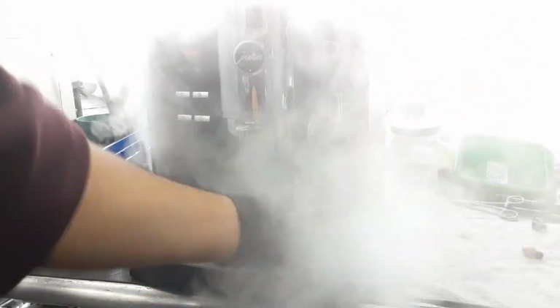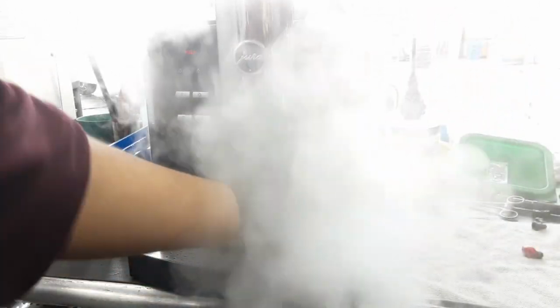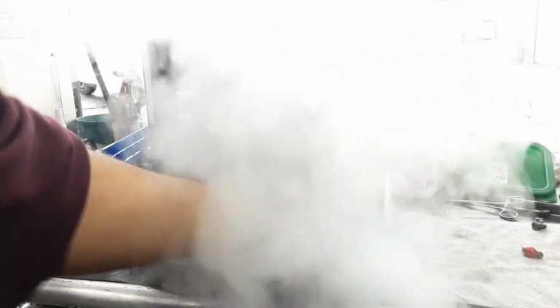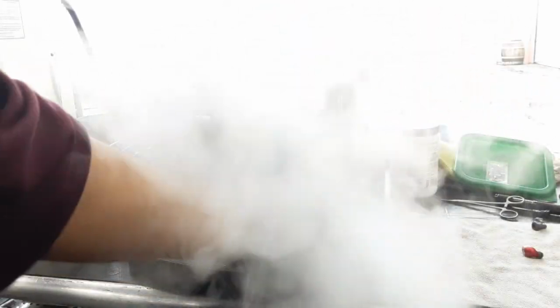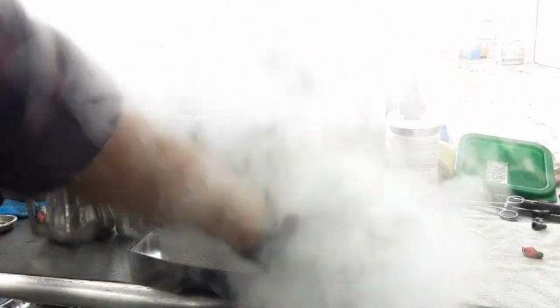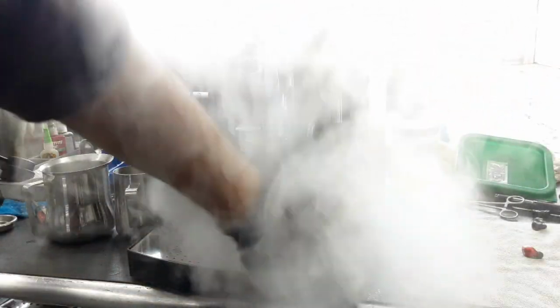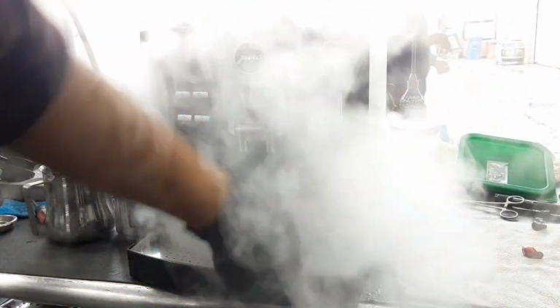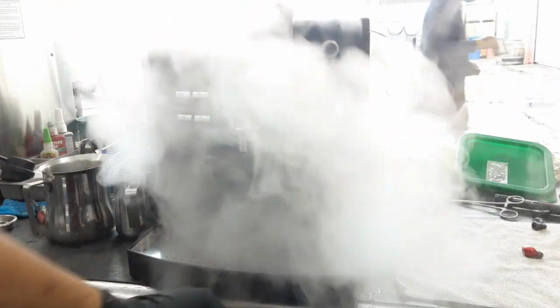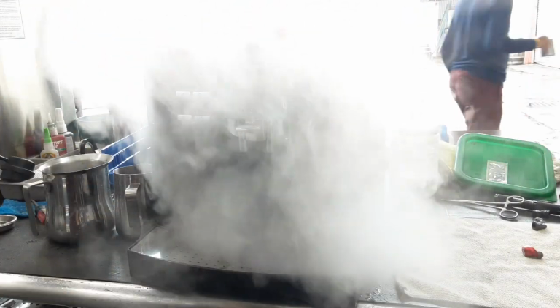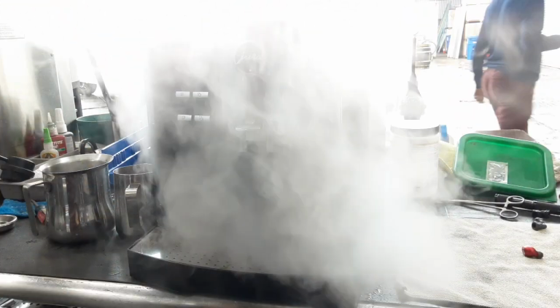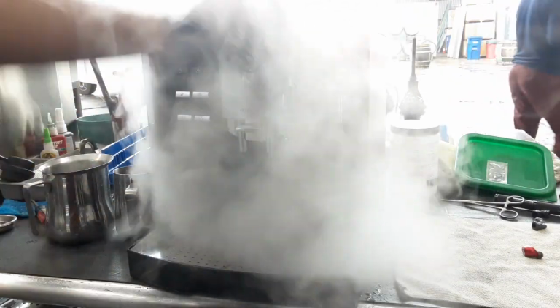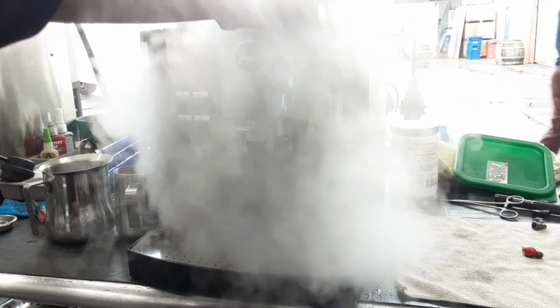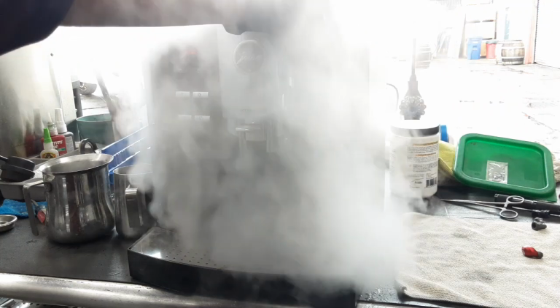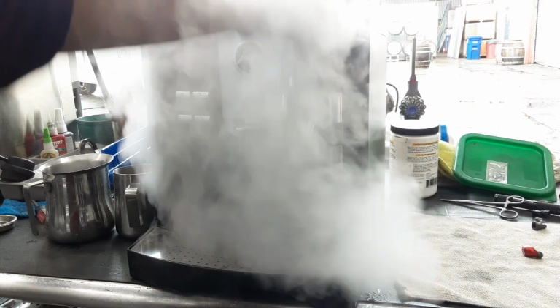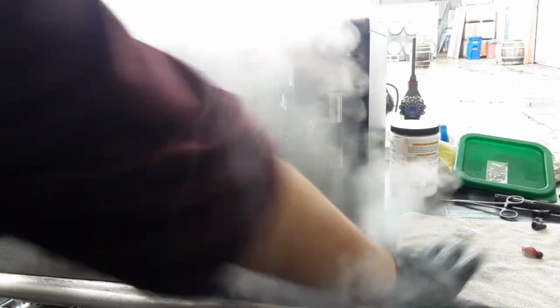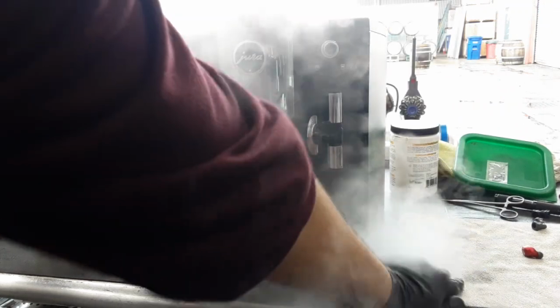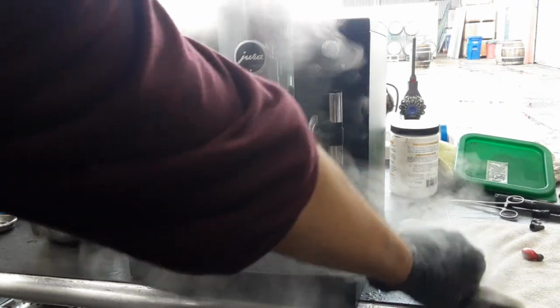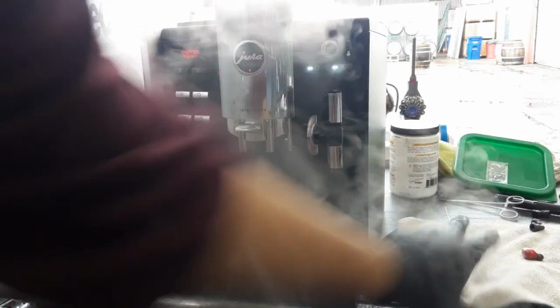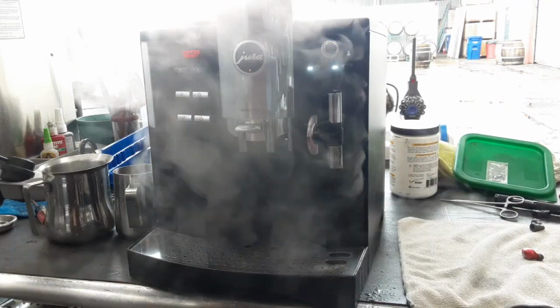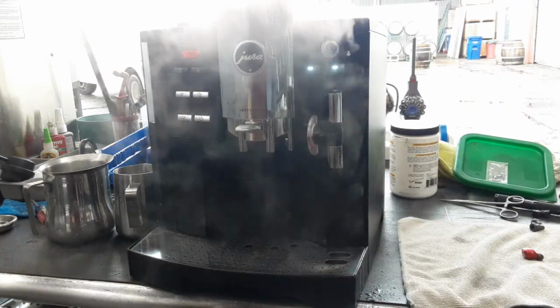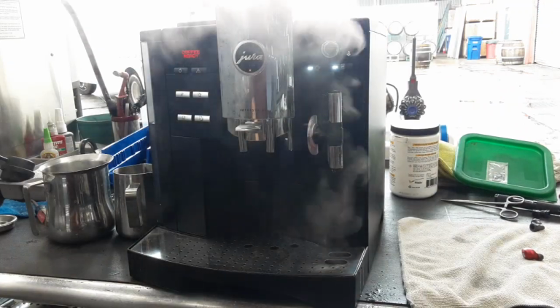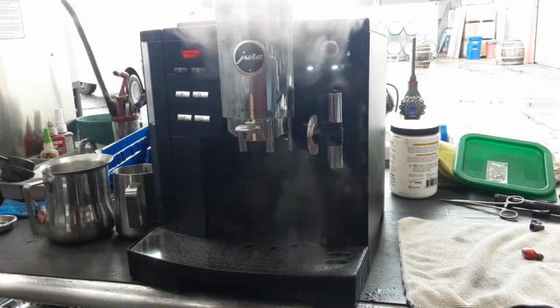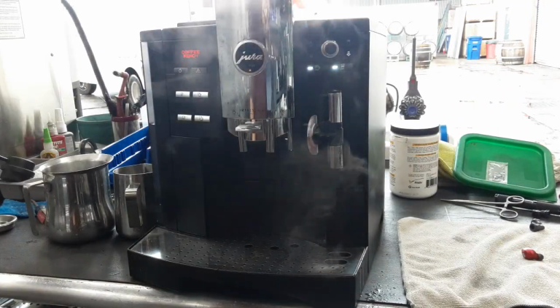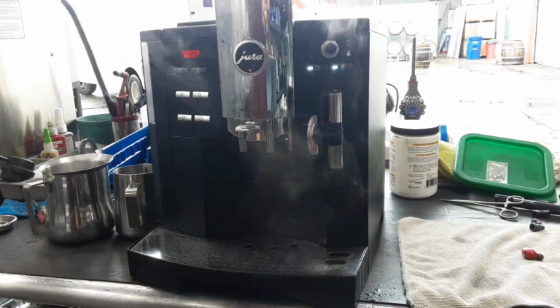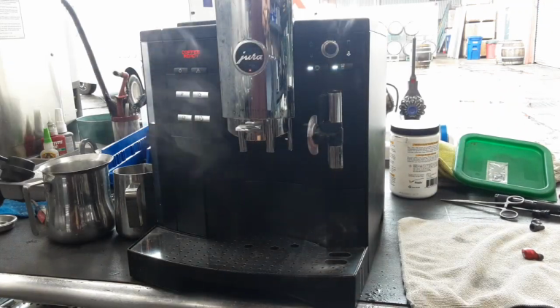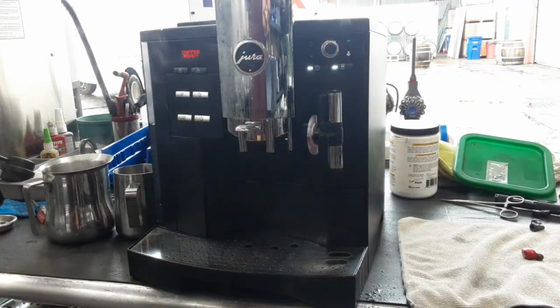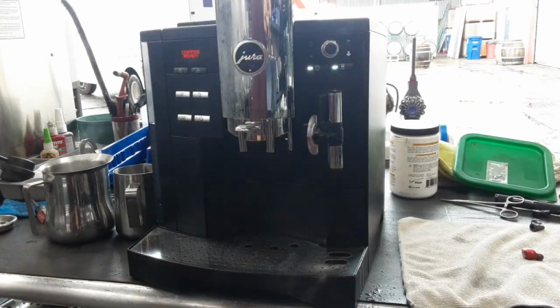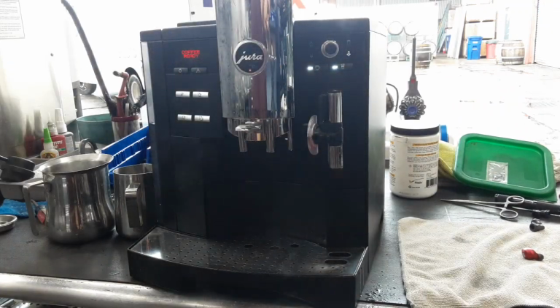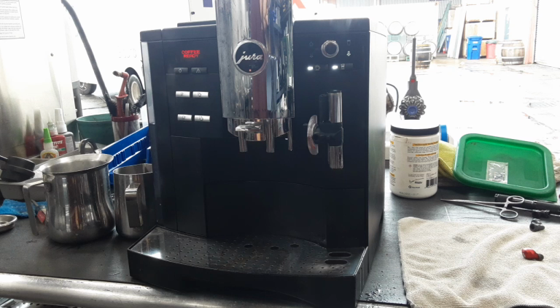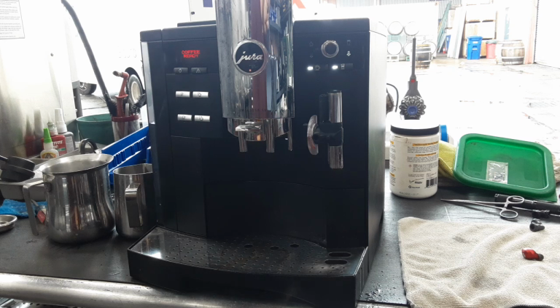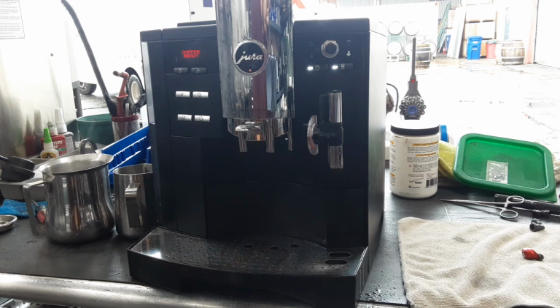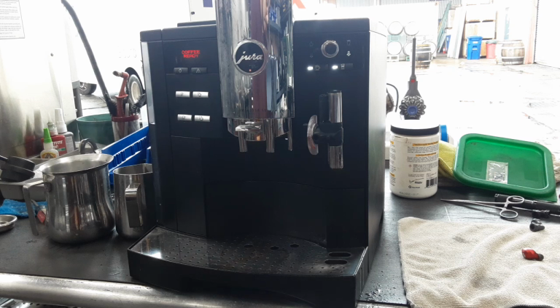A lot of steam coming out of this machine, working very well, working excellent. So there you have it — your Impreza S9 working once again and ready to brew.